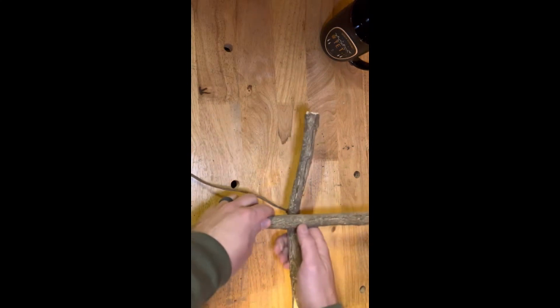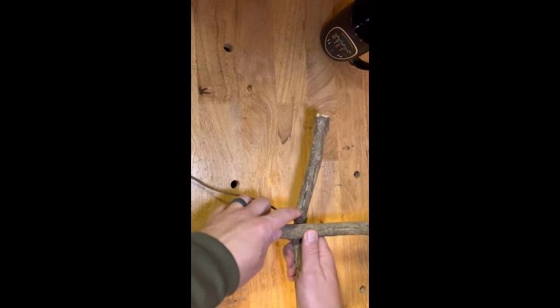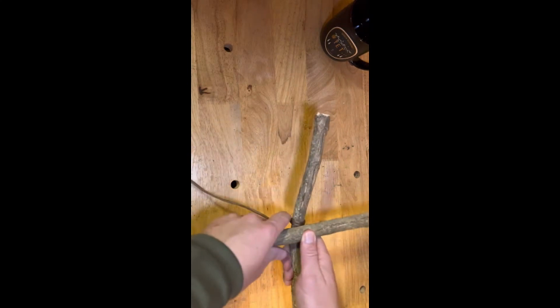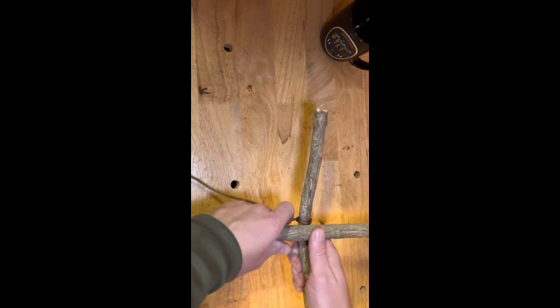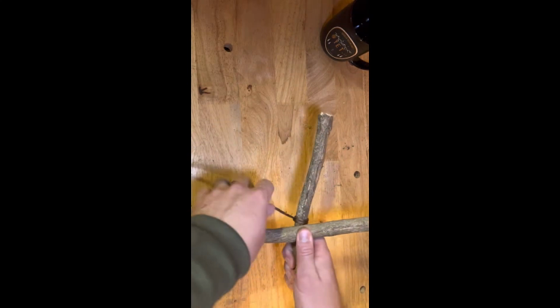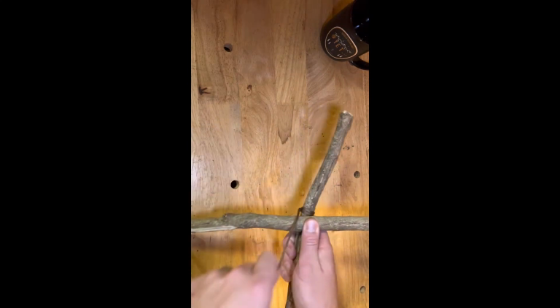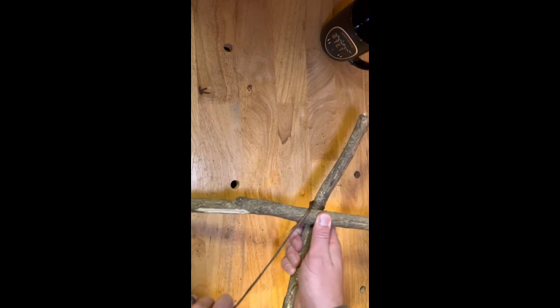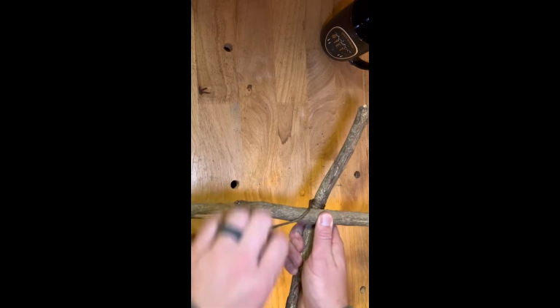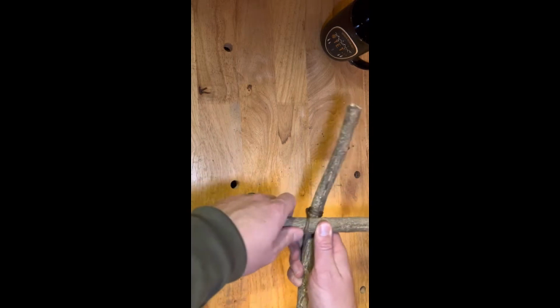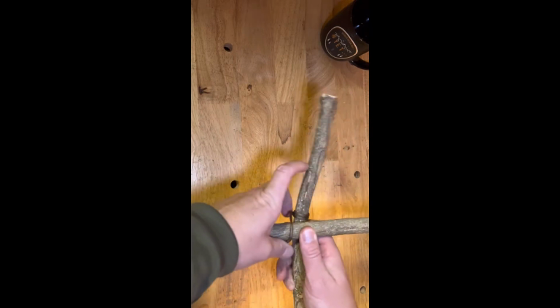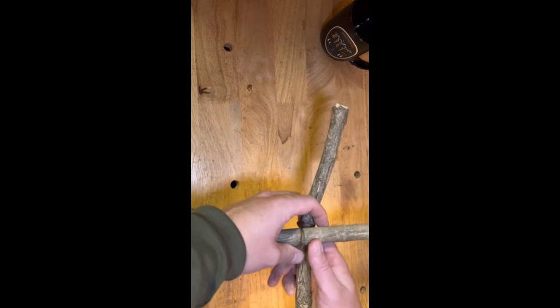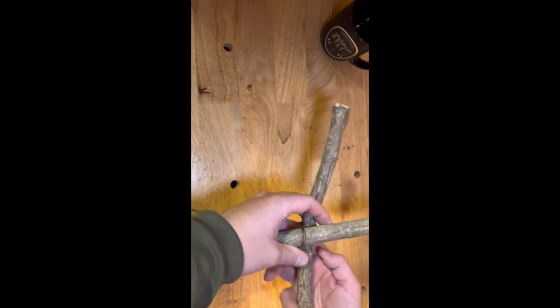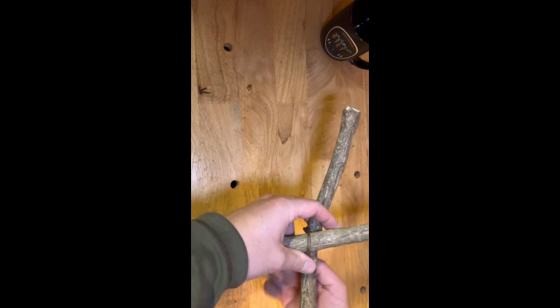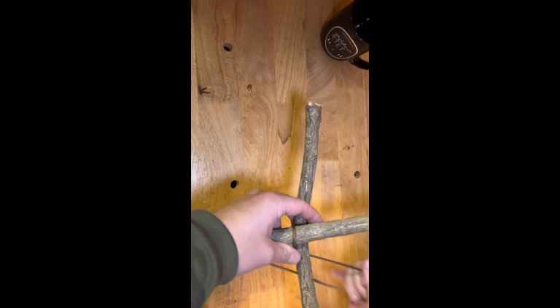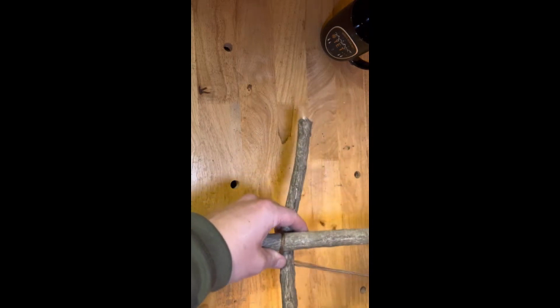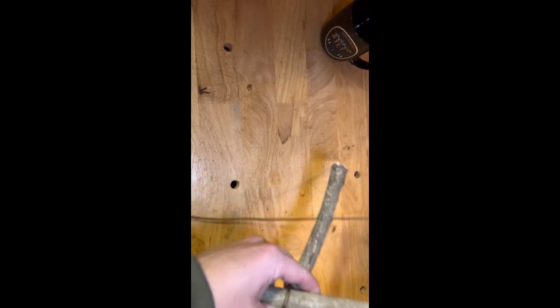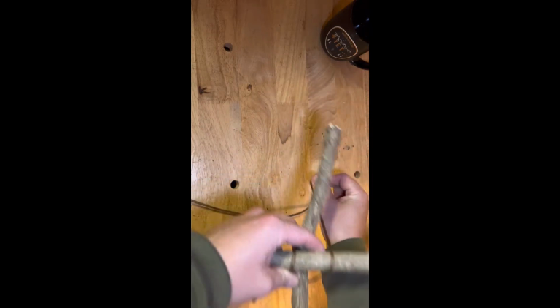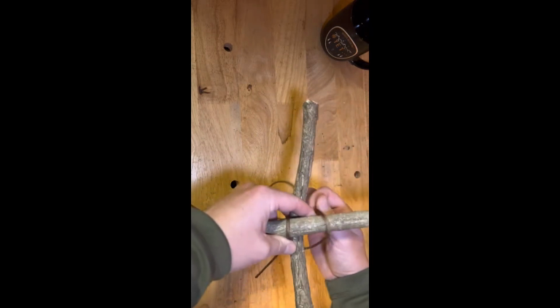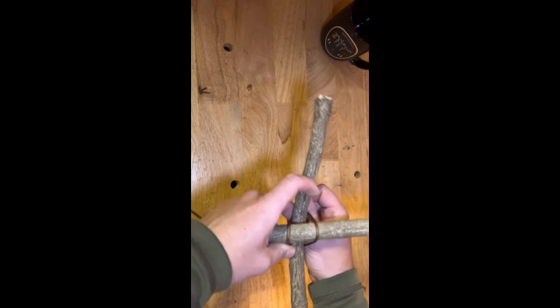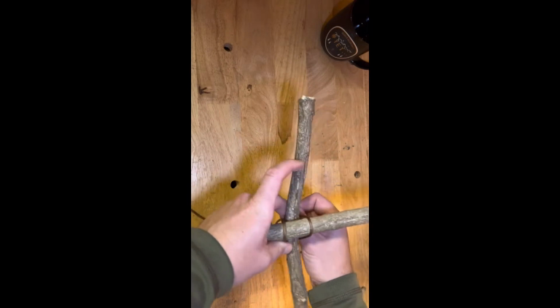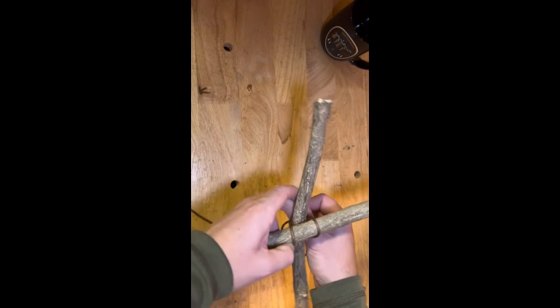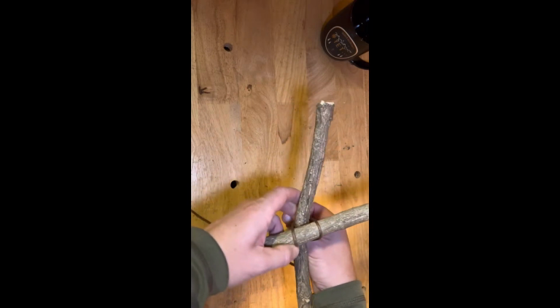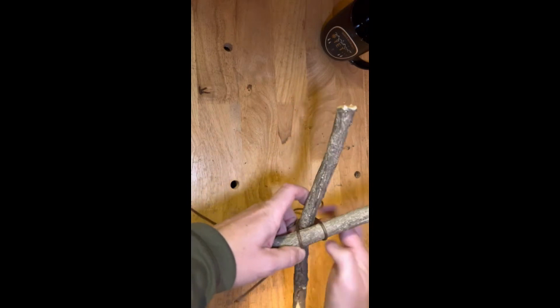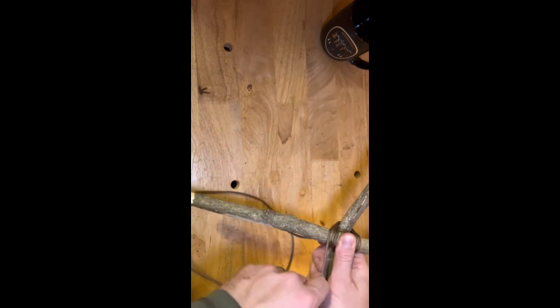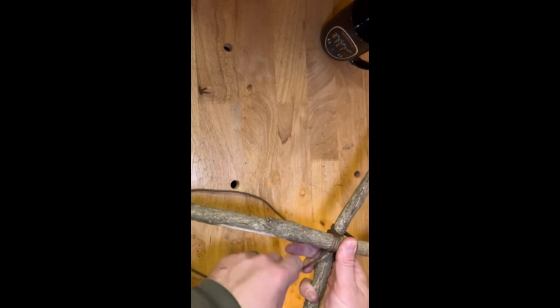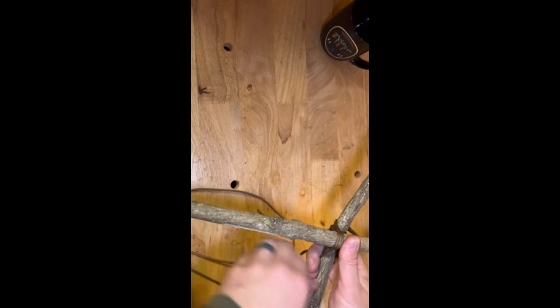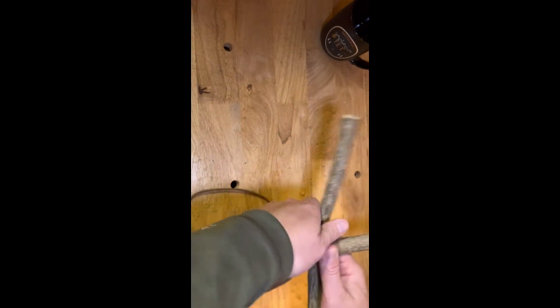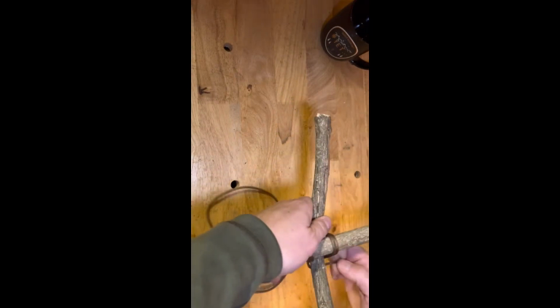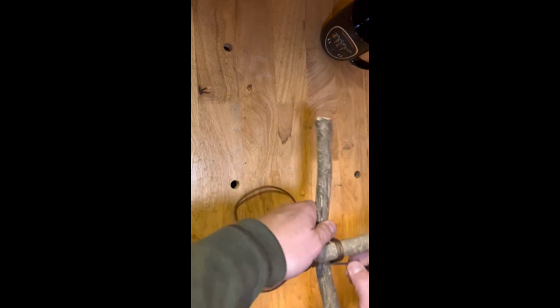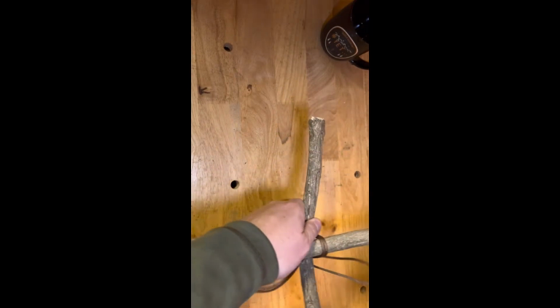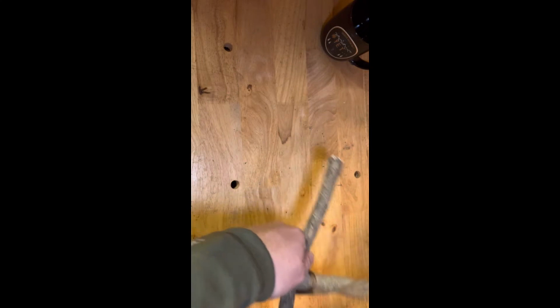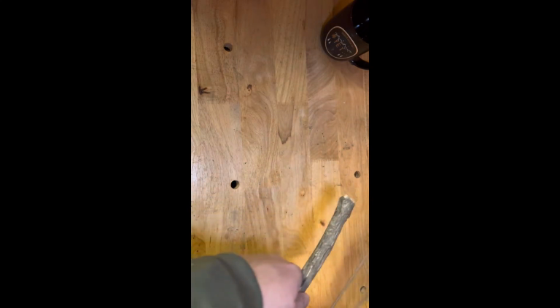Since it's starting underneath, we're going to go over top, and then underneath, and over top, and back underneath. Do this three times — three times is kind of like the magic number in this.